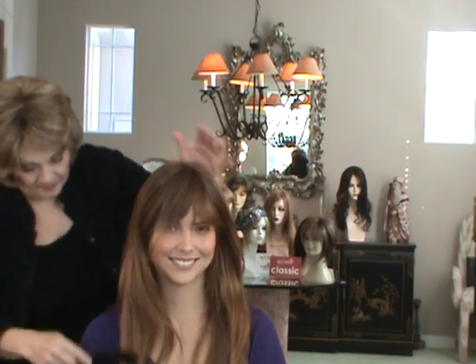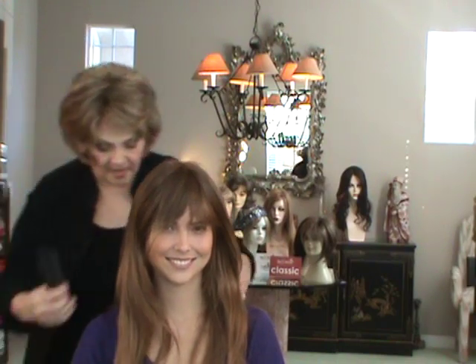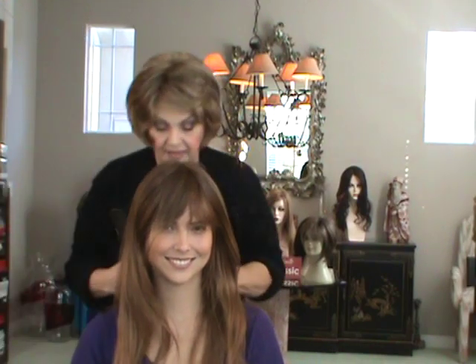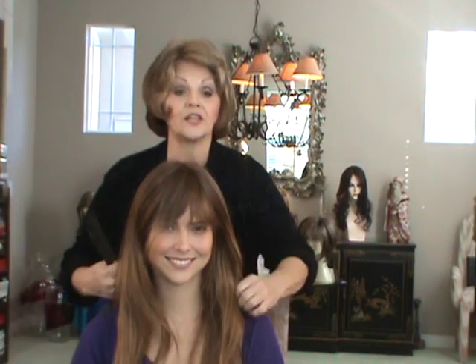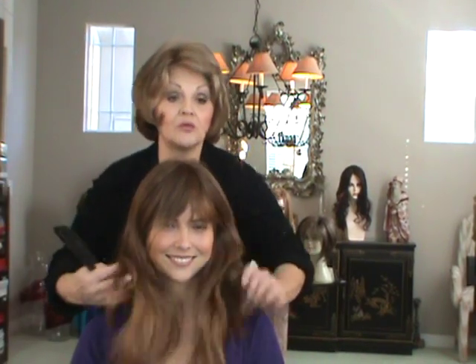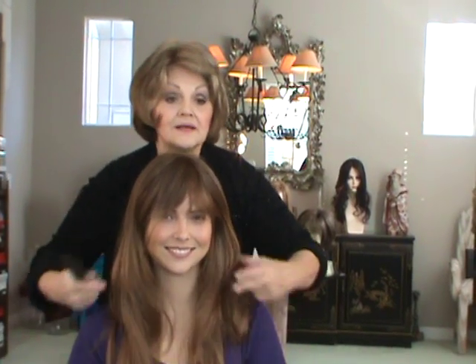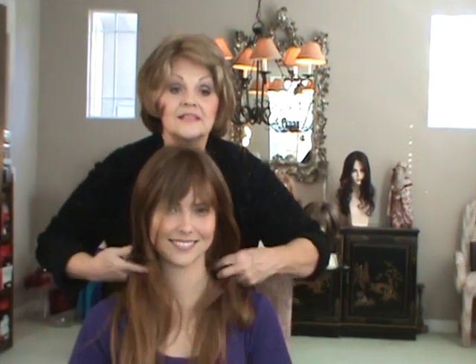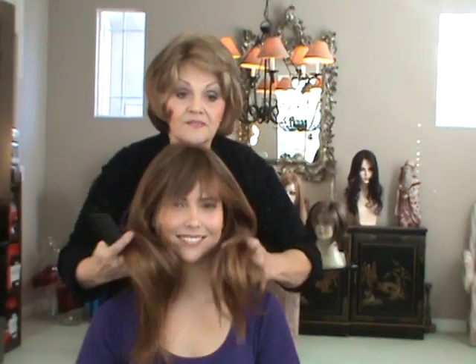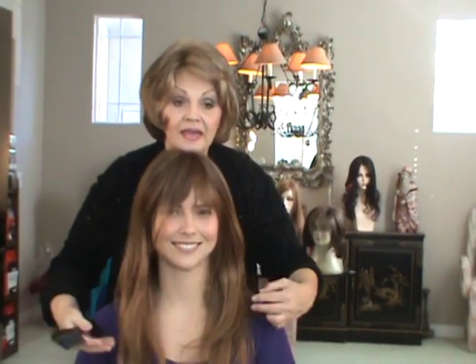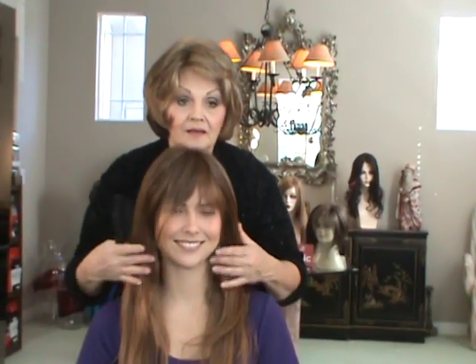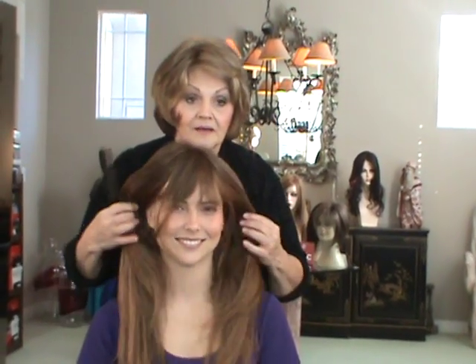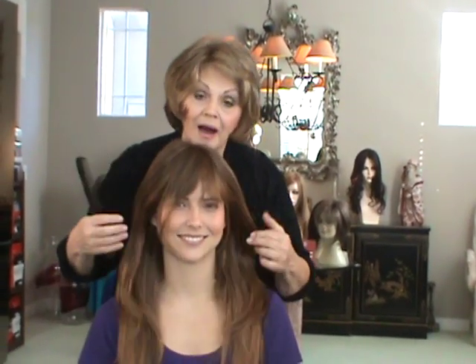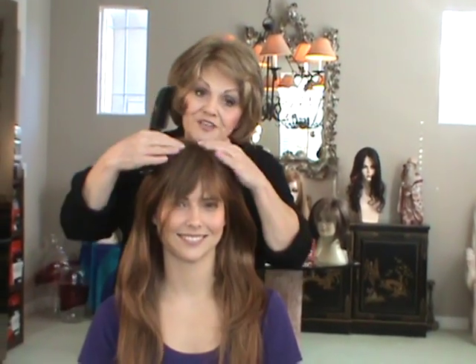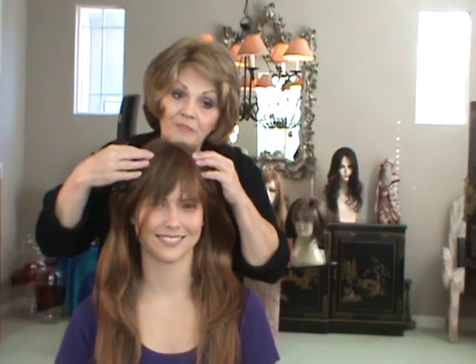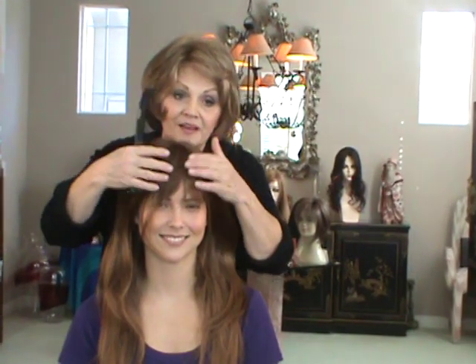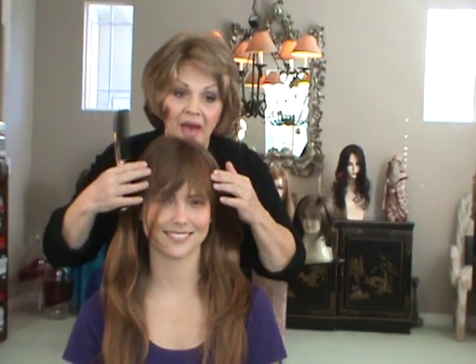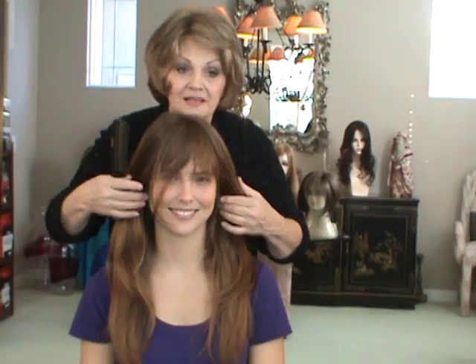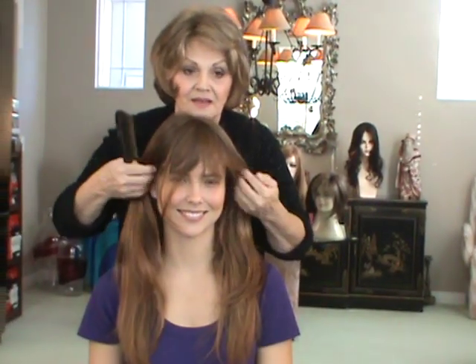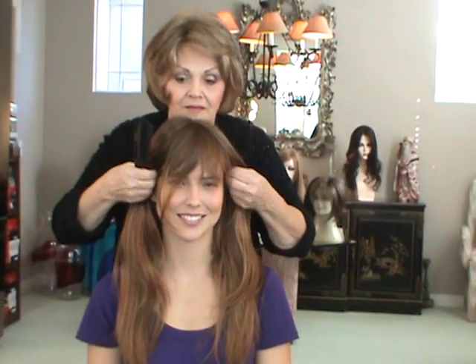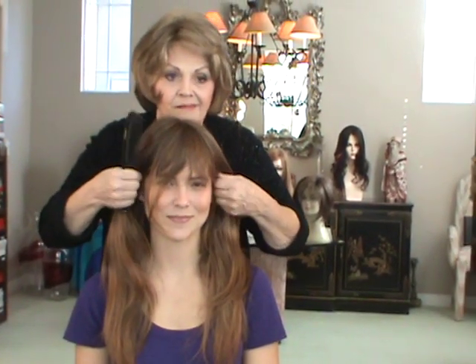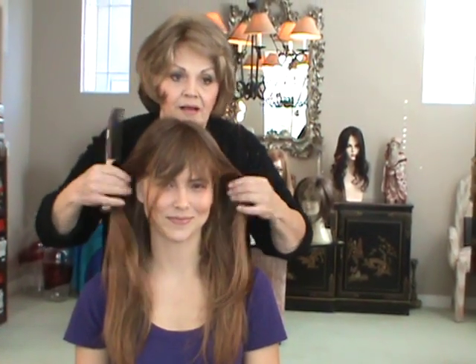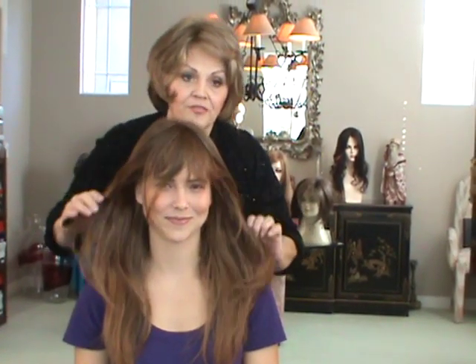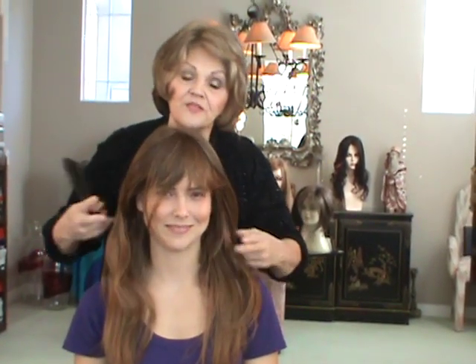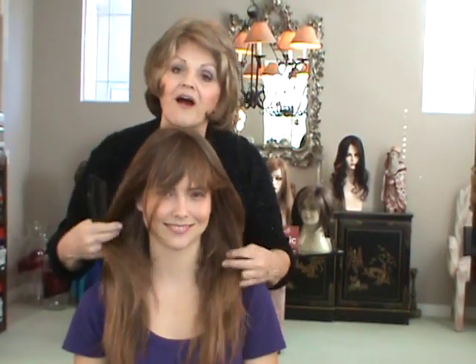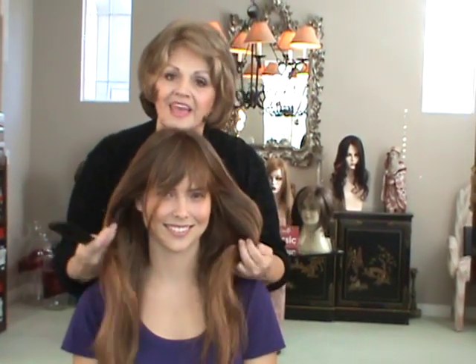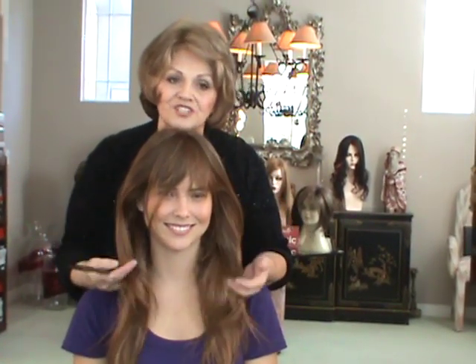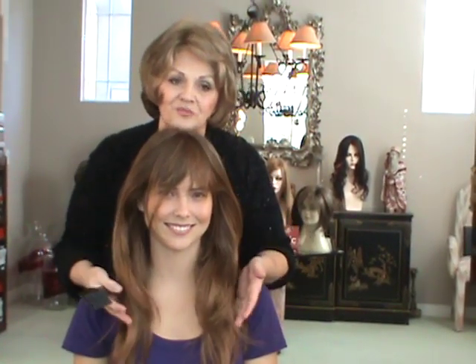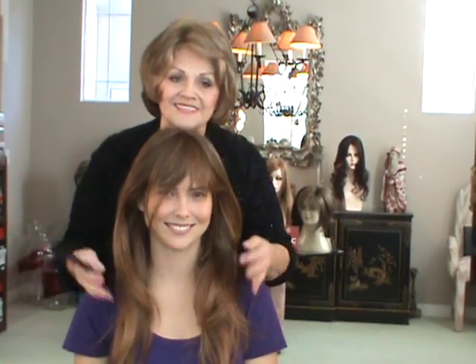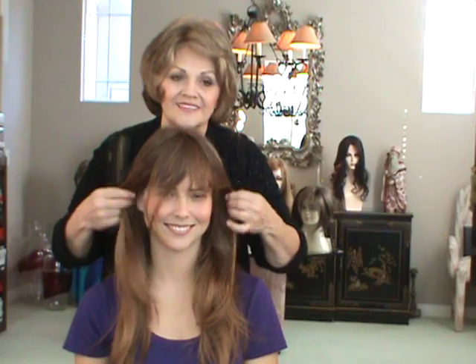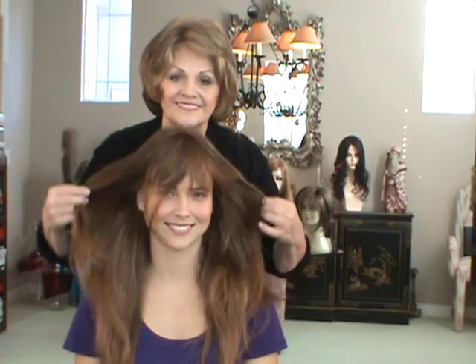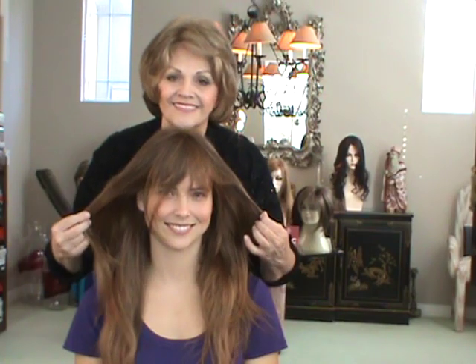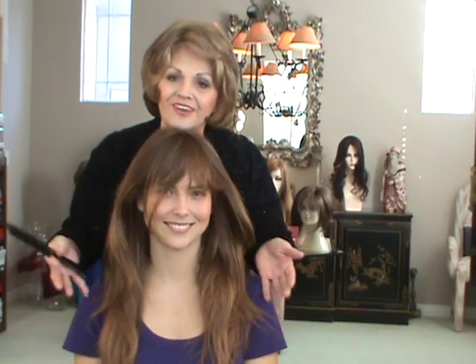Again: Lola, synthetic, mono top, bangs, 33RH27. Thank you.